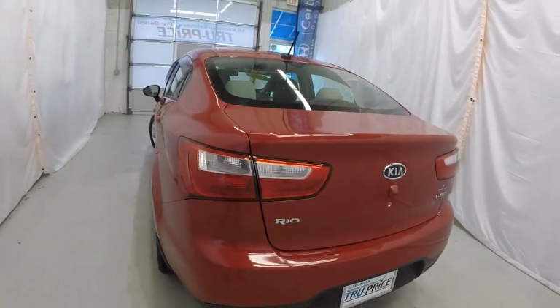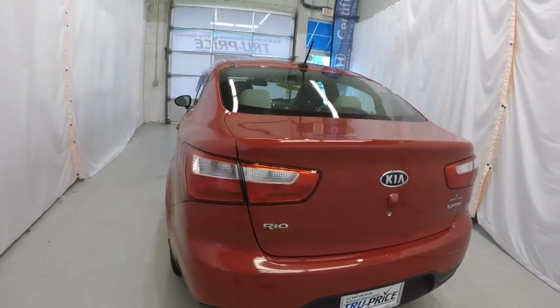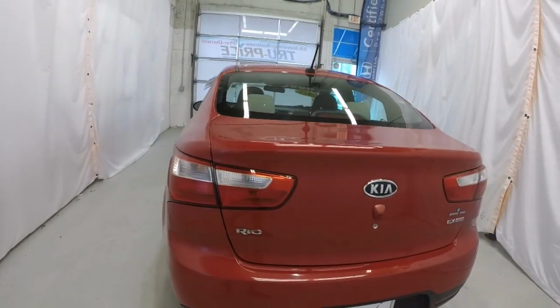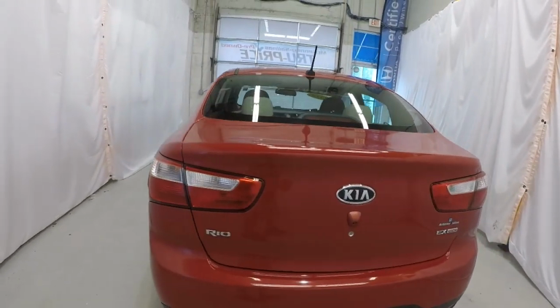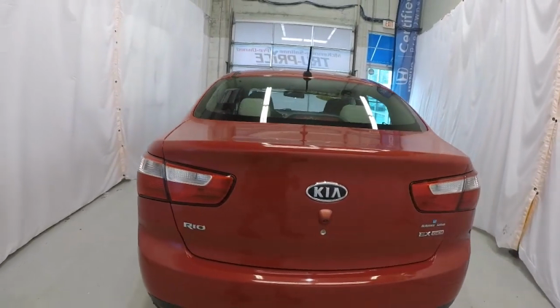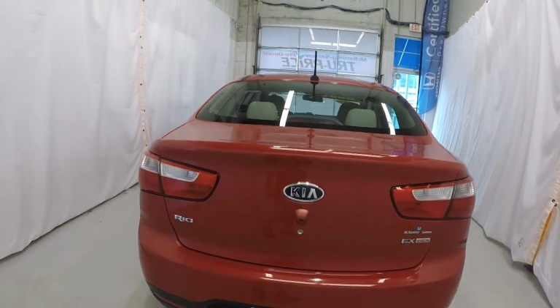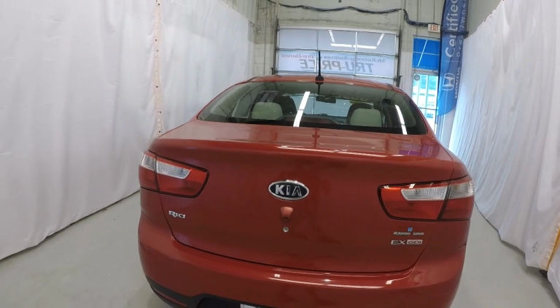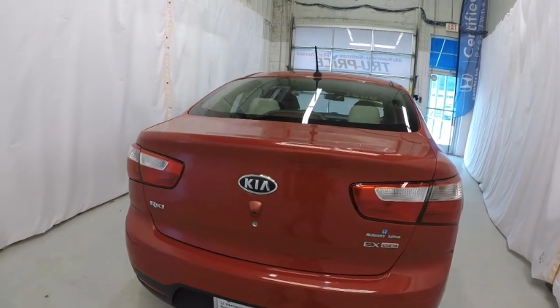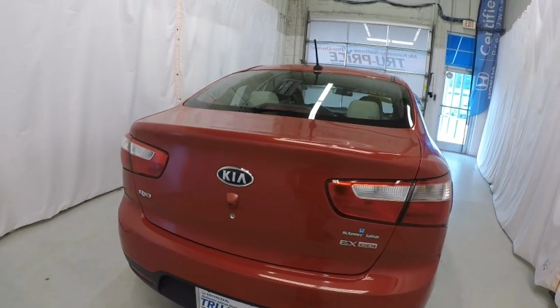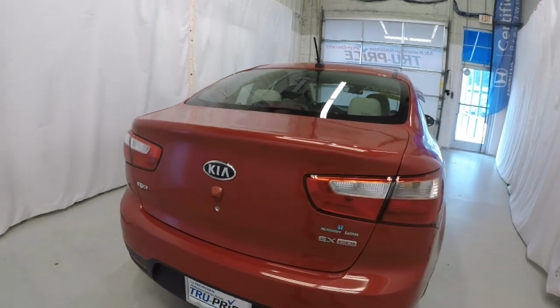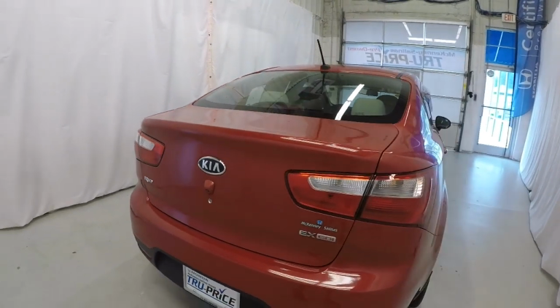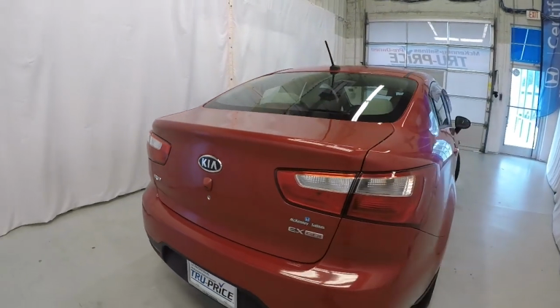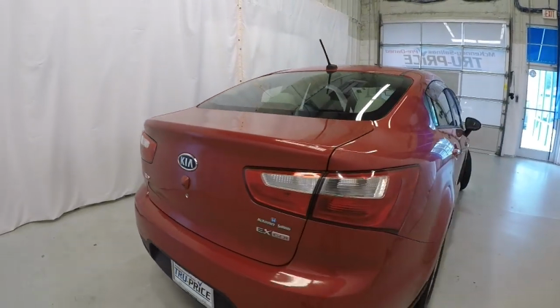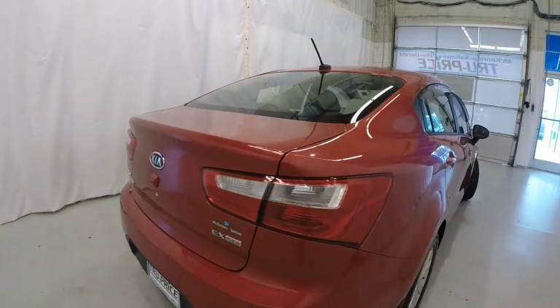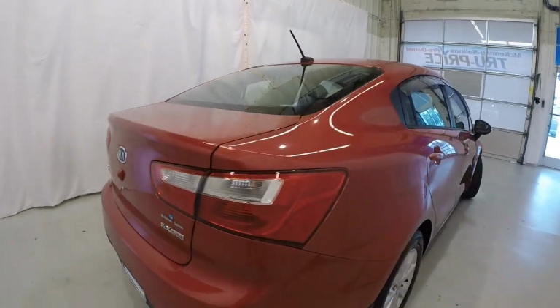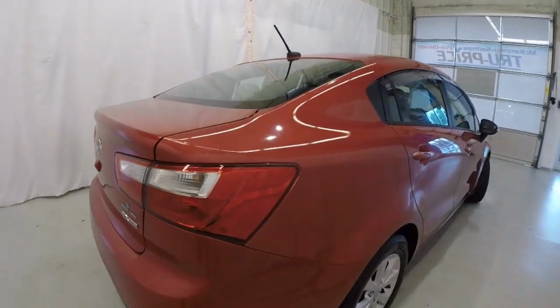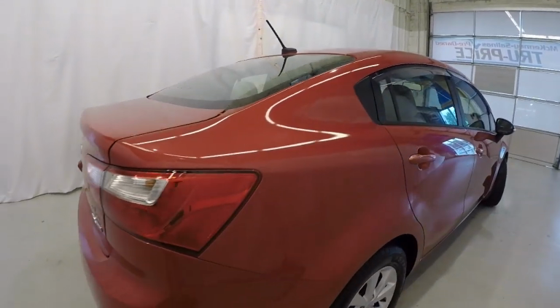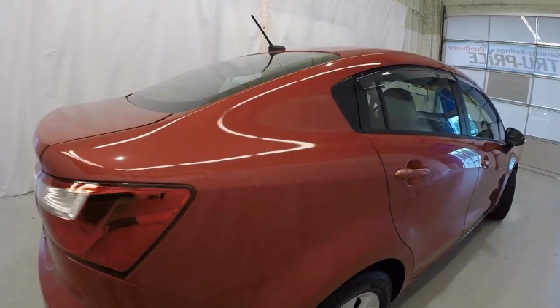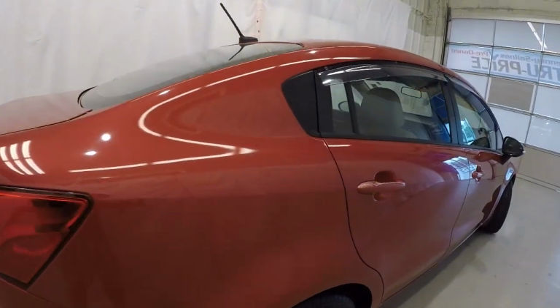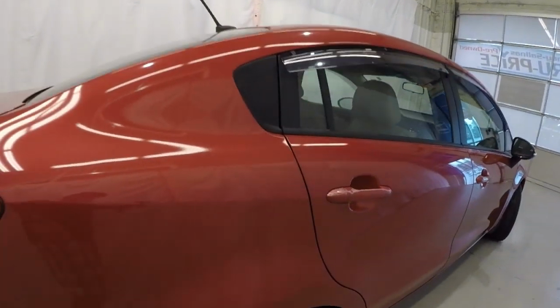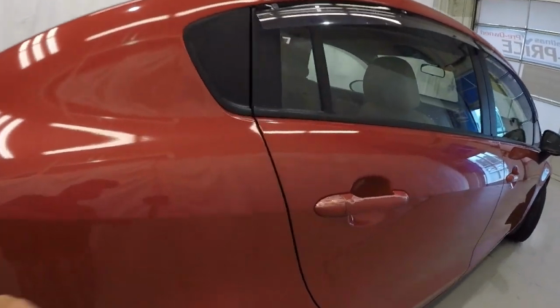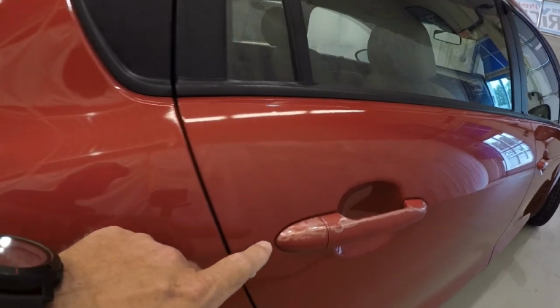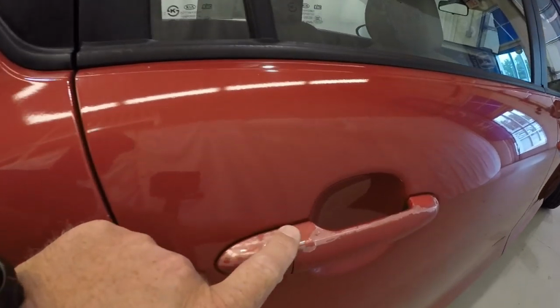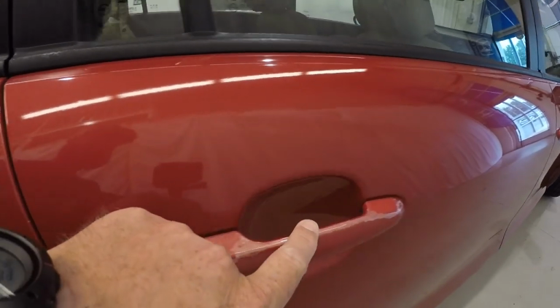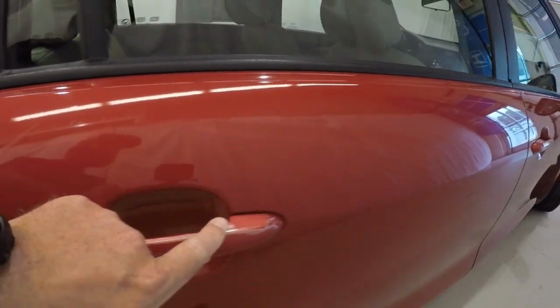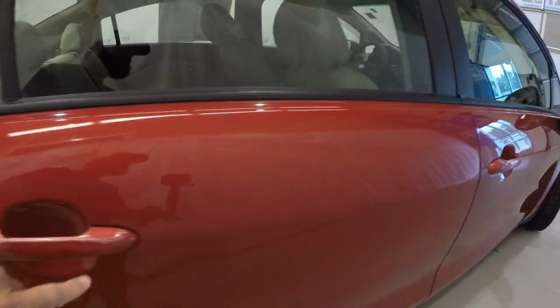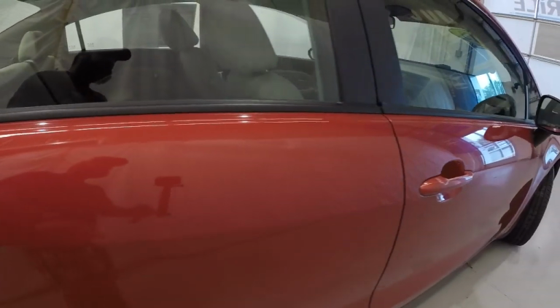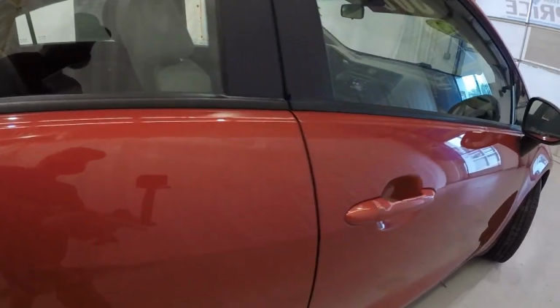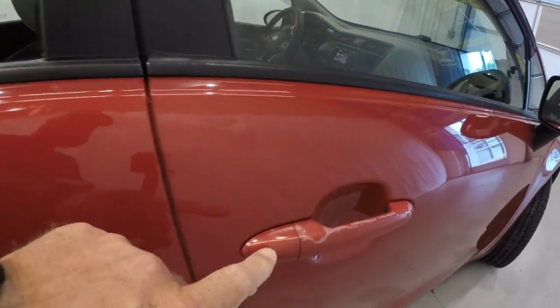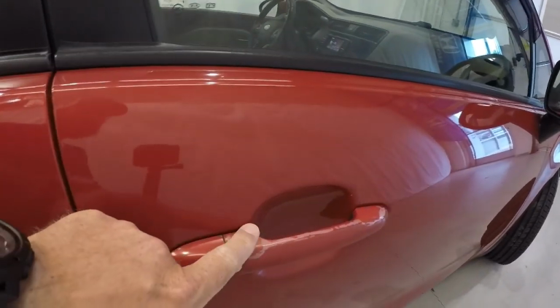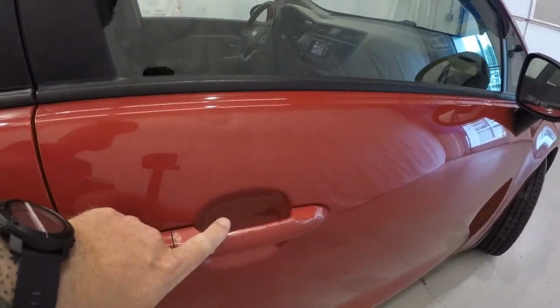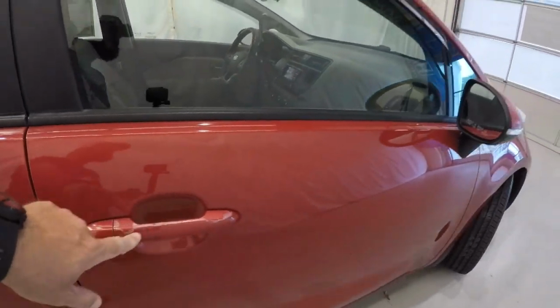Making our way across the rear of the vehicle — it does have a rear backup camera. Down the passenger side, there's a little bit of fading right here on the door handles, same thing here.